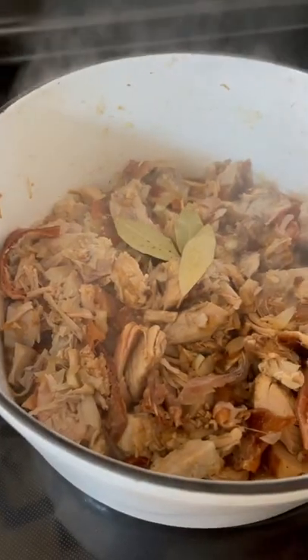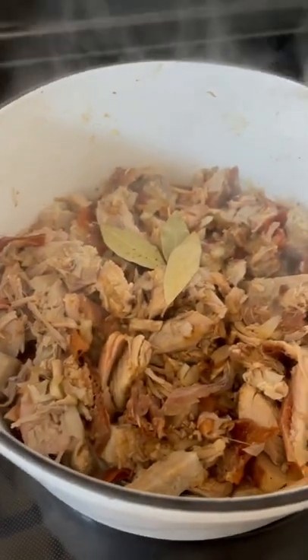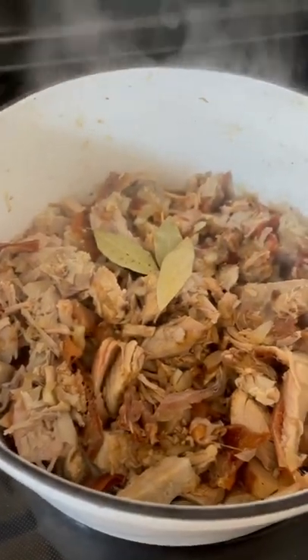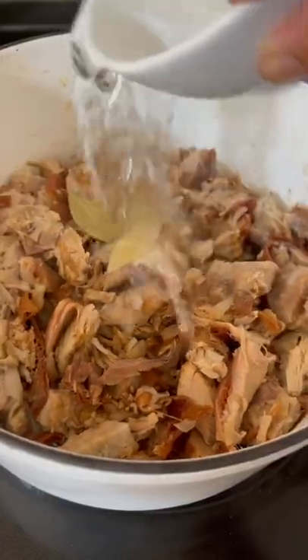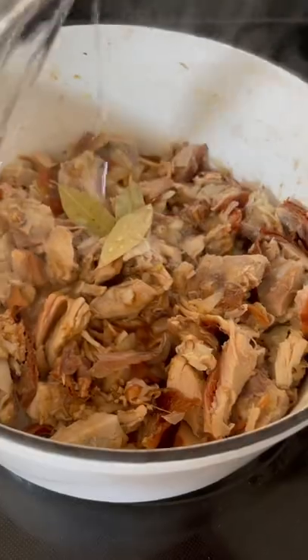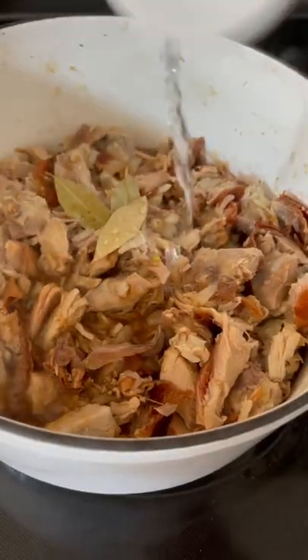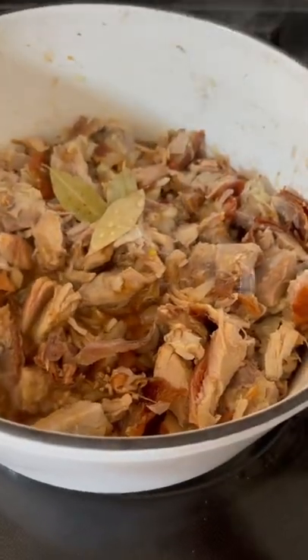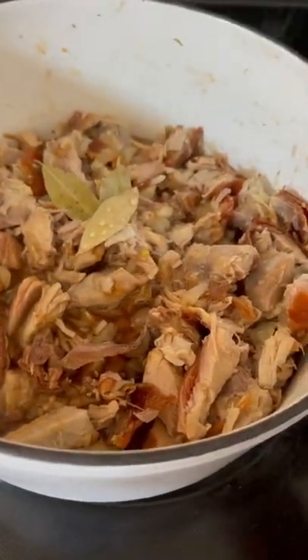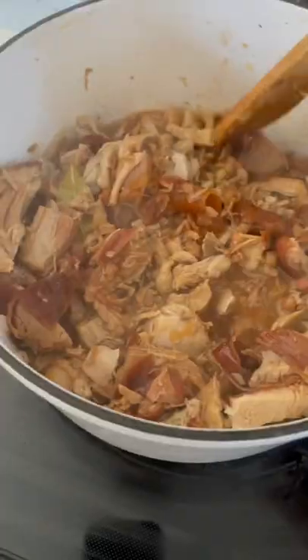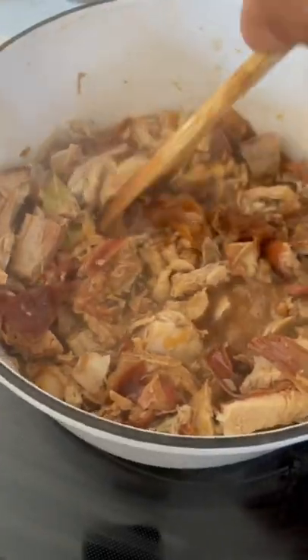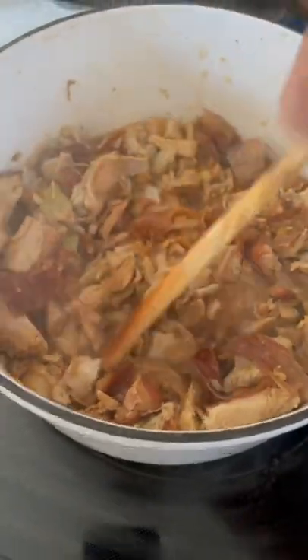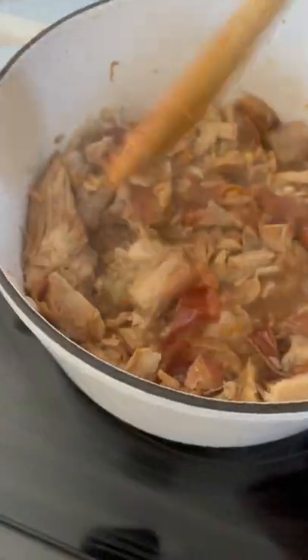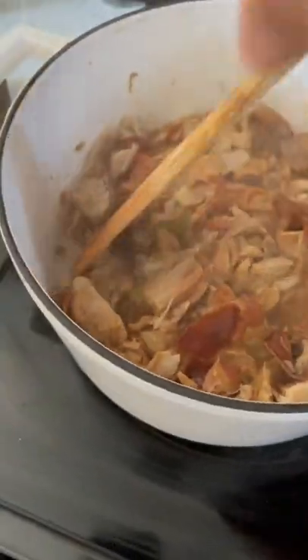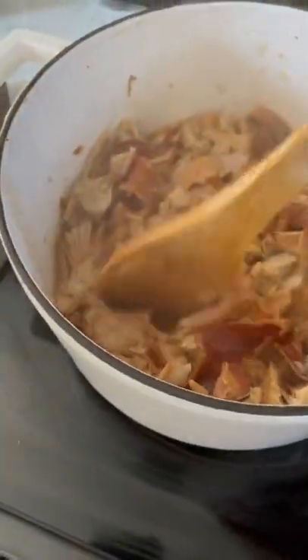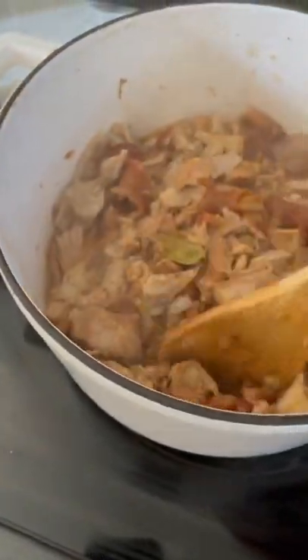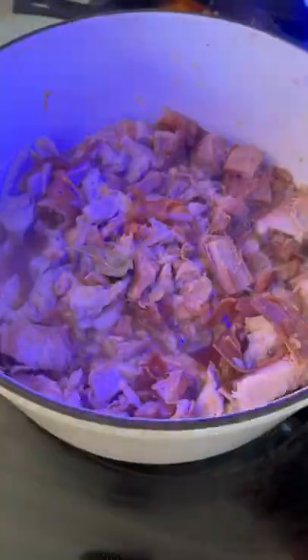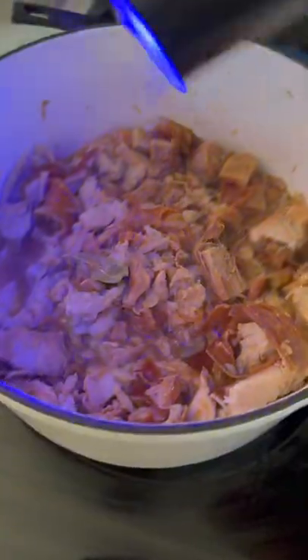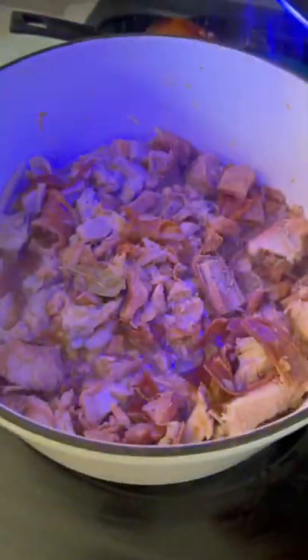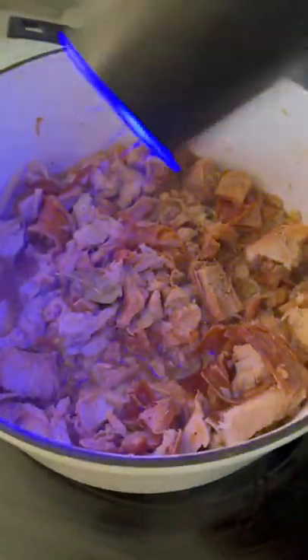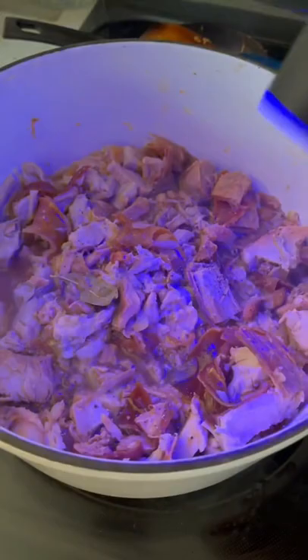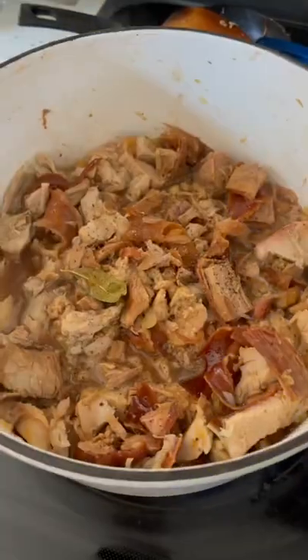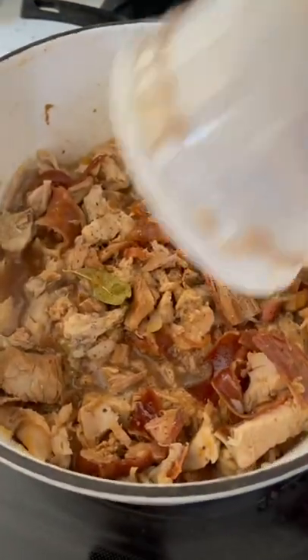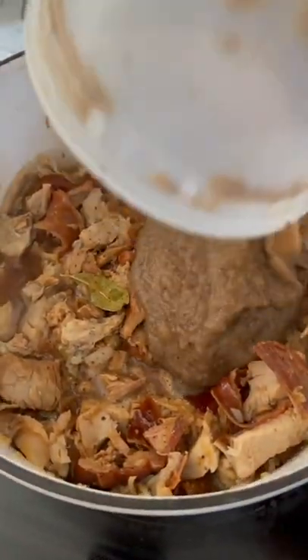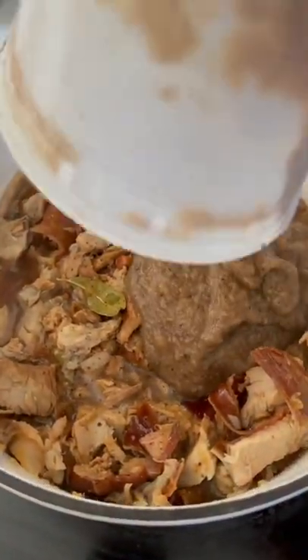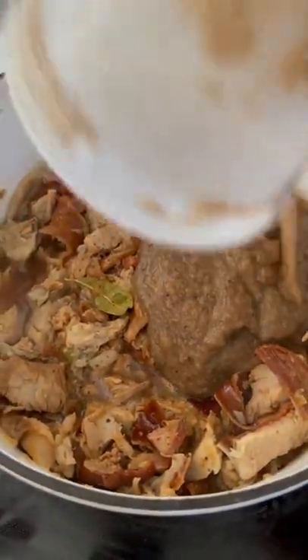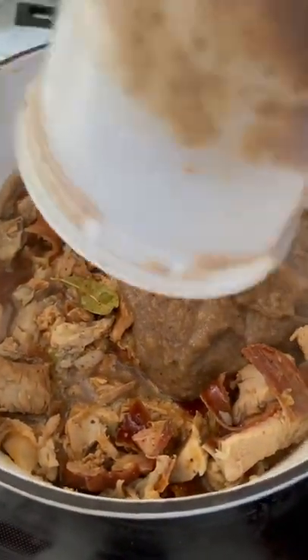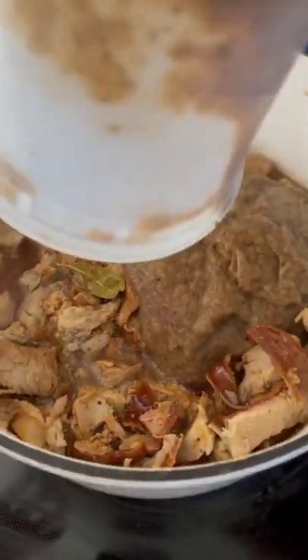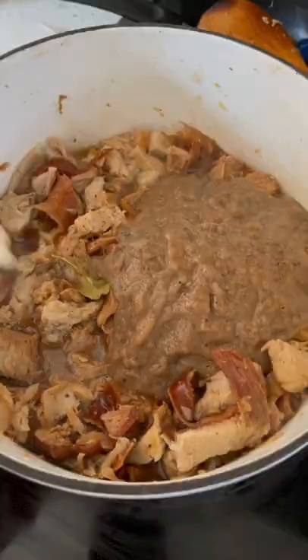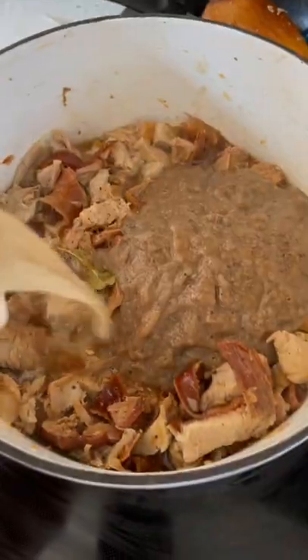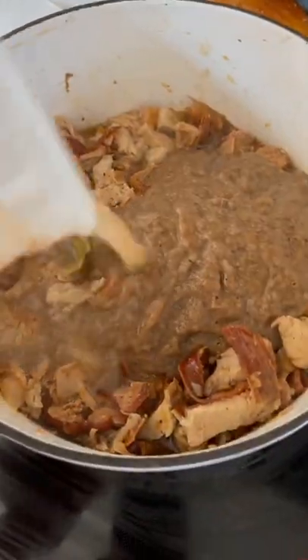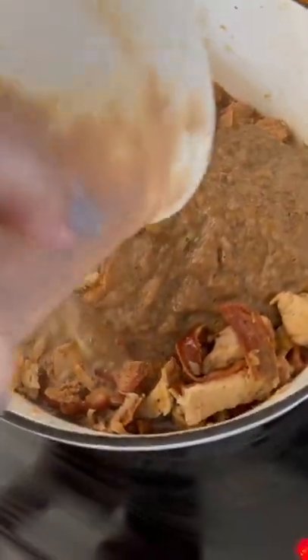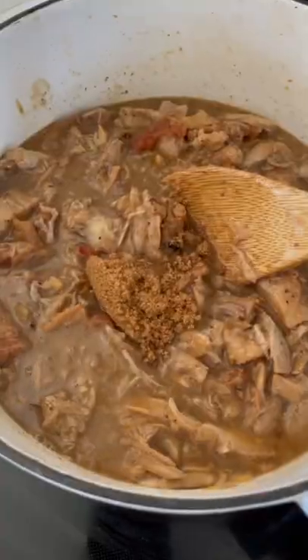Now throw in some bay leaves, some water. No measurements today — we're living like Oprah Winfrey, do what feels right. Black pepper, and we're adding in mang tomas, a Filipino all-purpose sauce. This stuff can make shoes taste good.